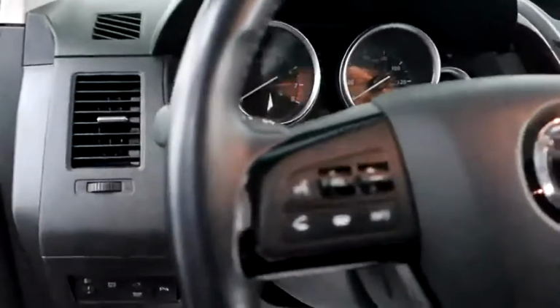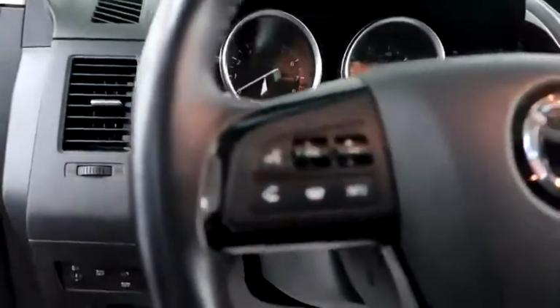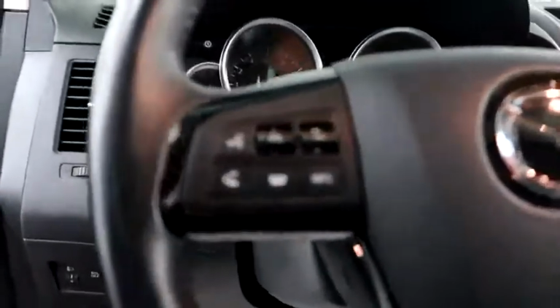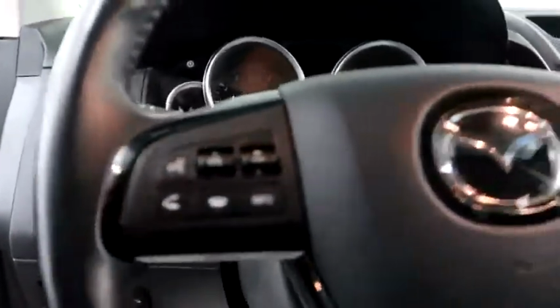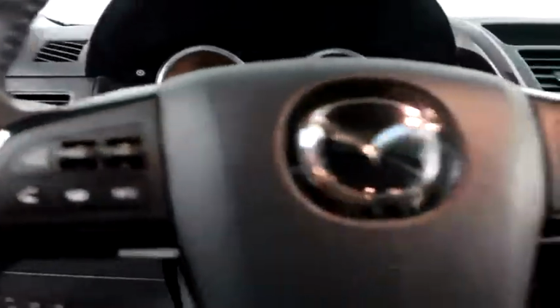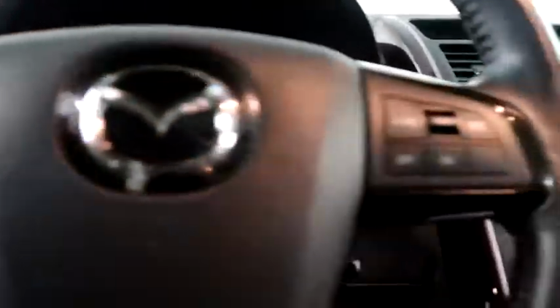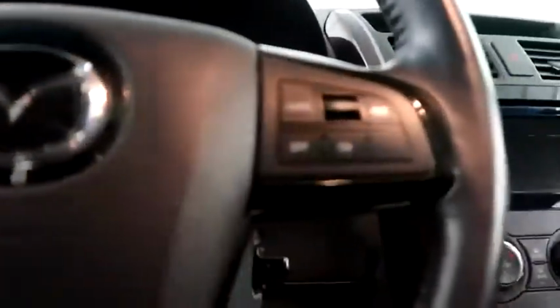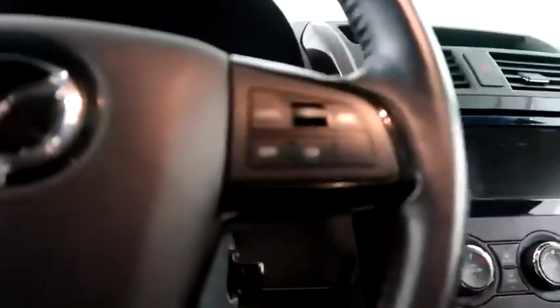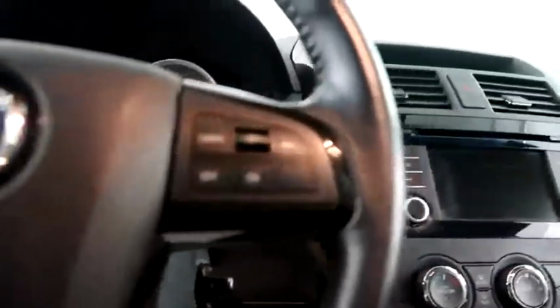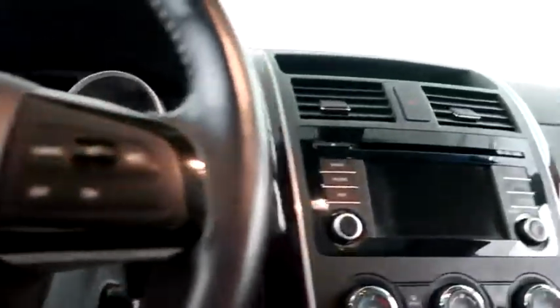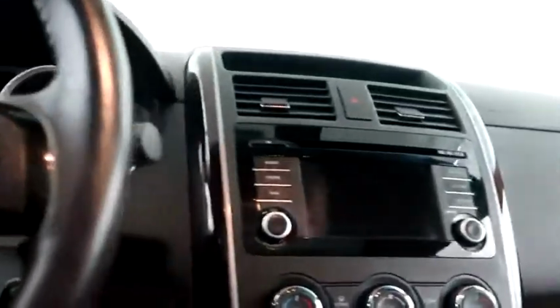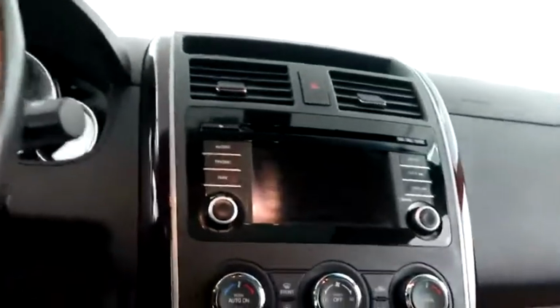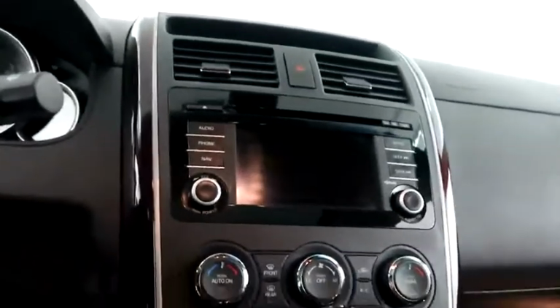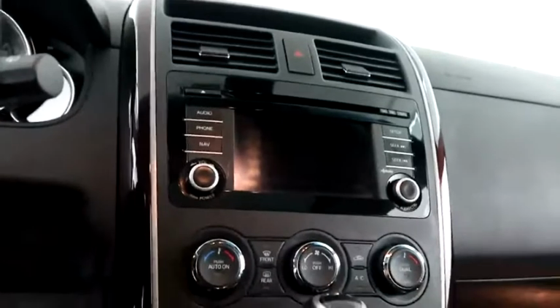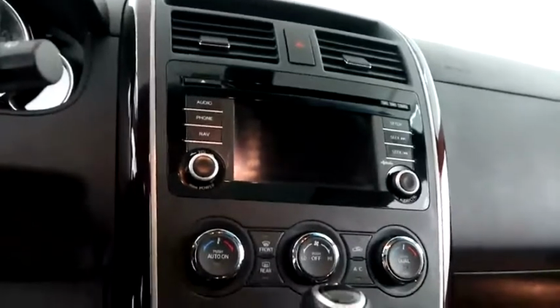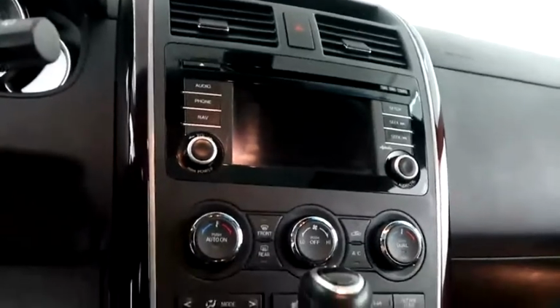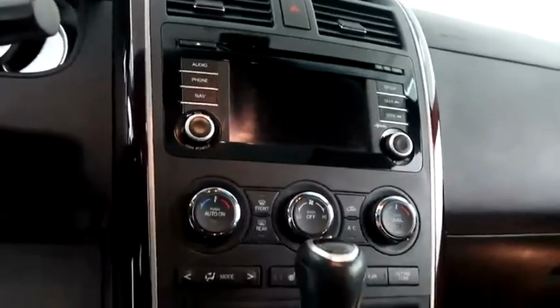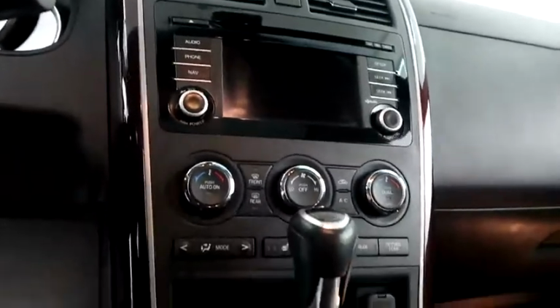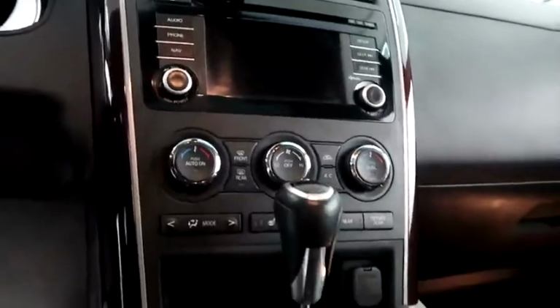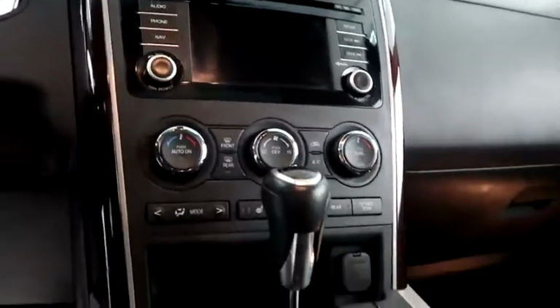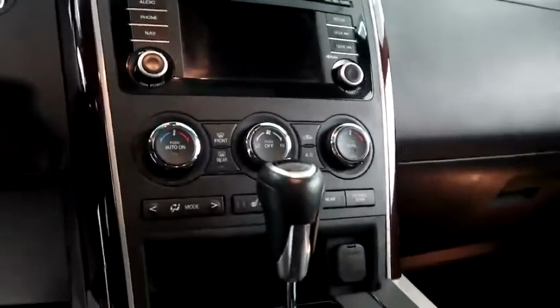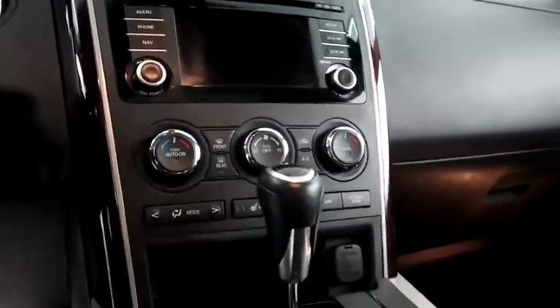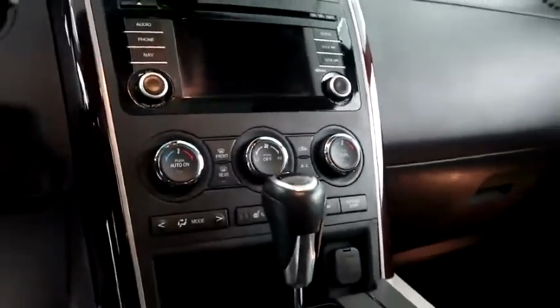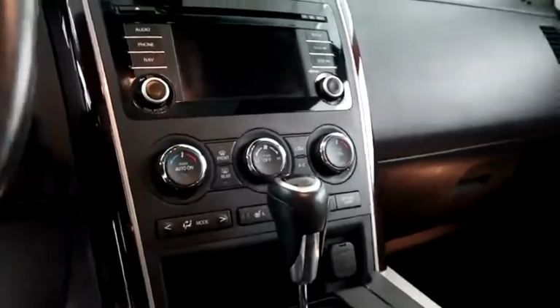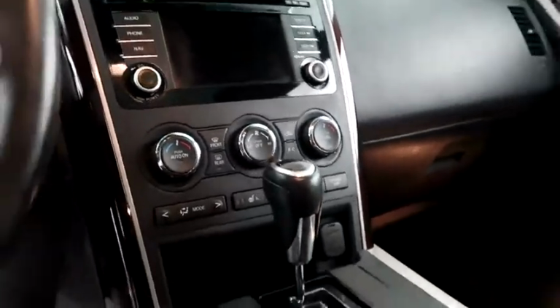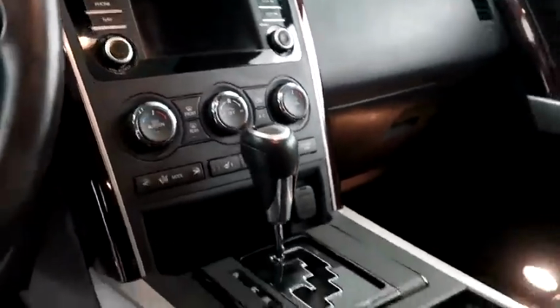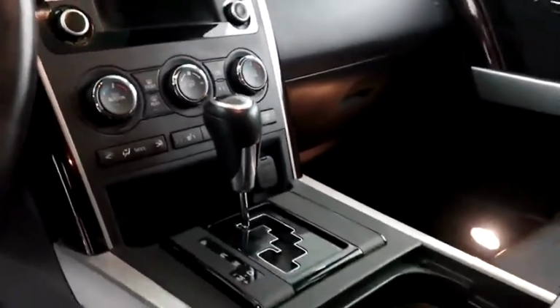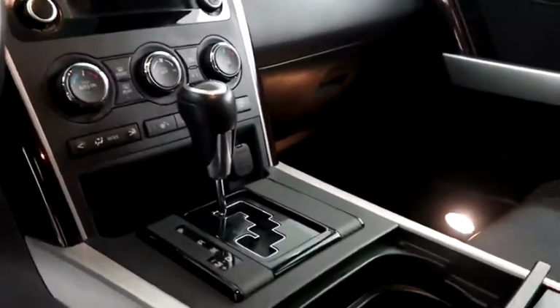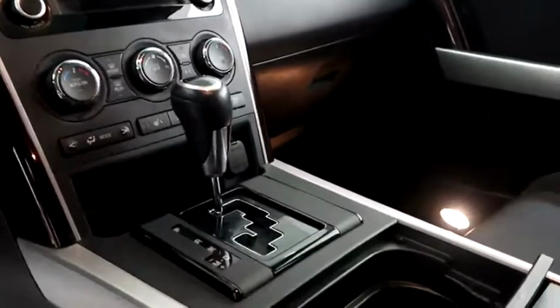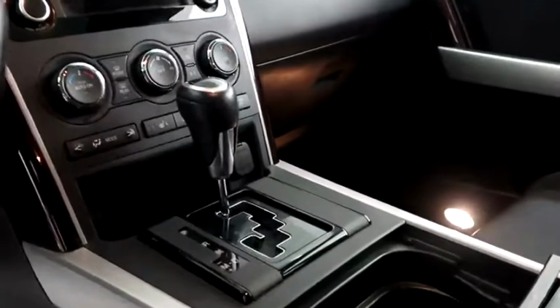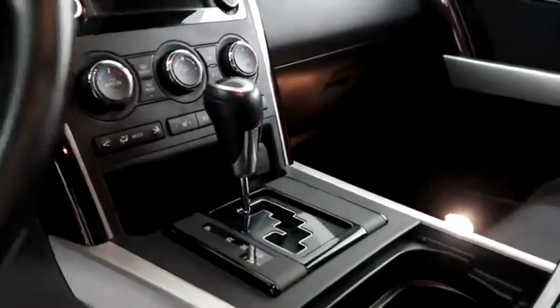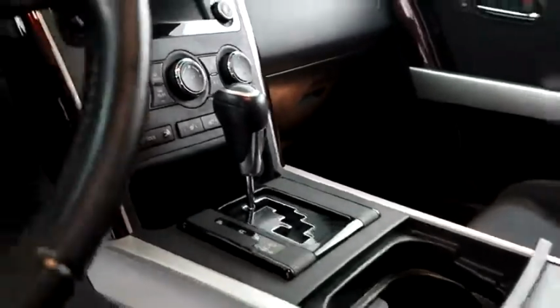Audio, Bluetooth, and cruise controls. Full touch screen that includes your stereo. Dual climate control and dual heated seats, and your automatic transmission is here.